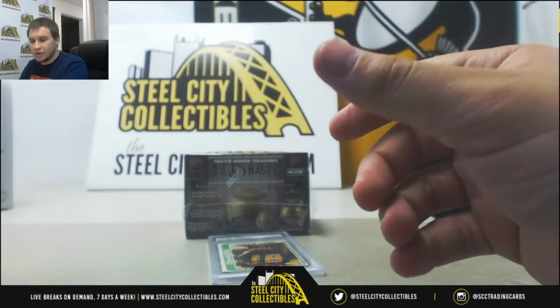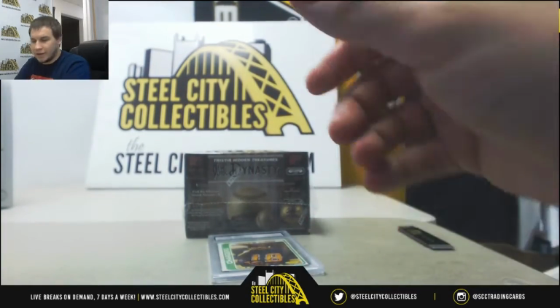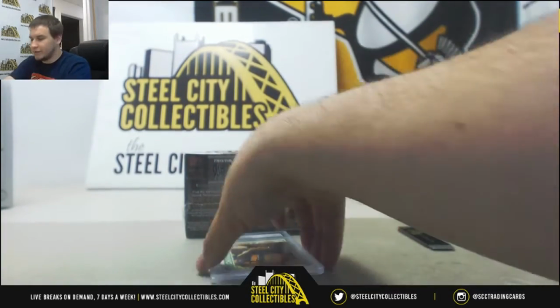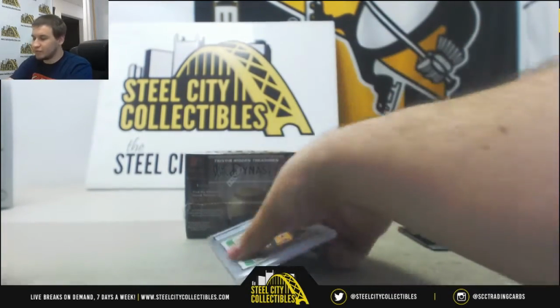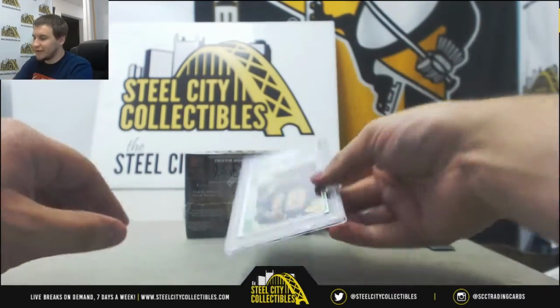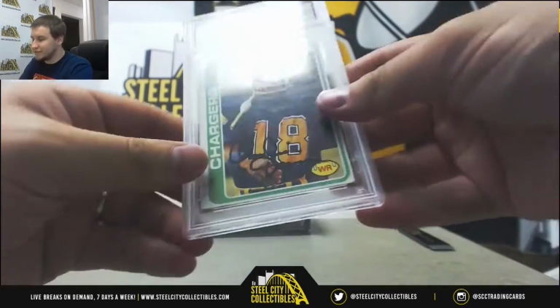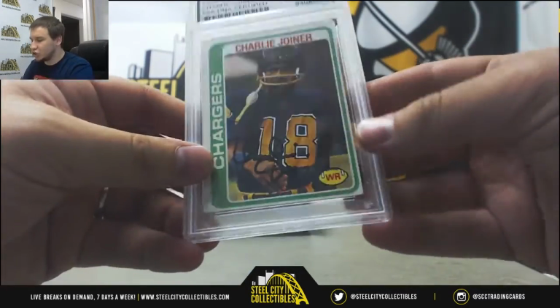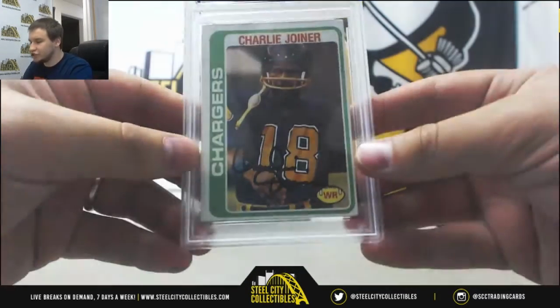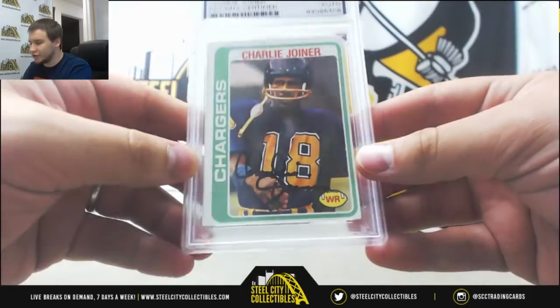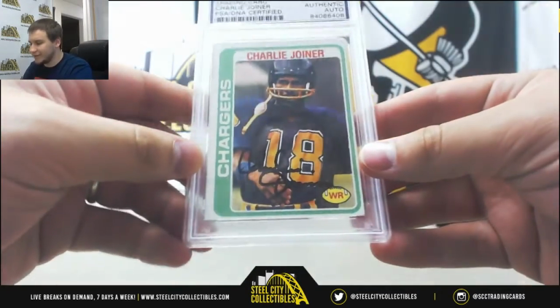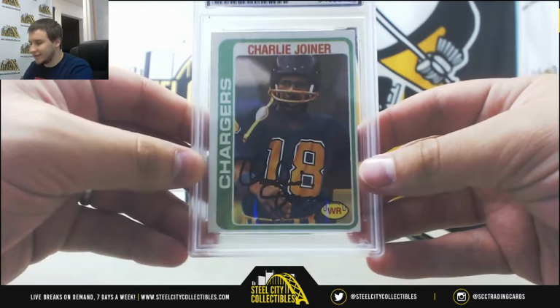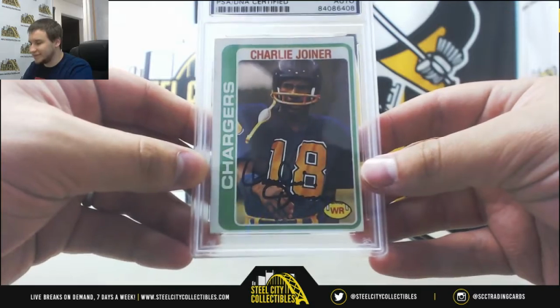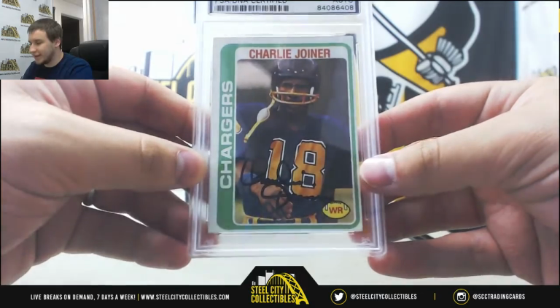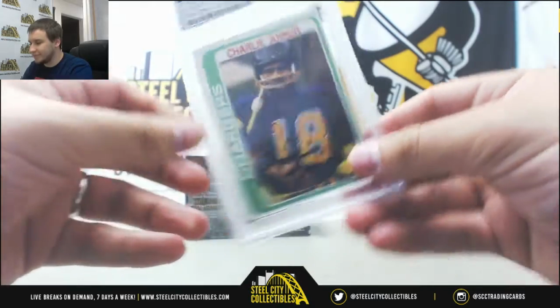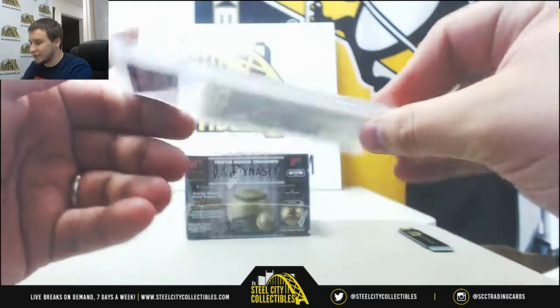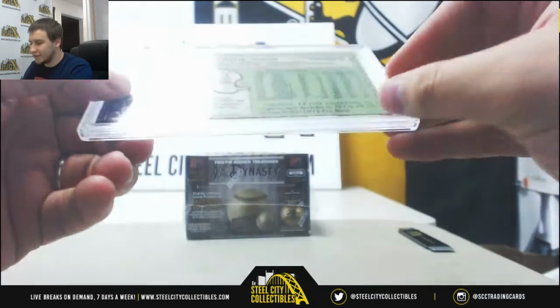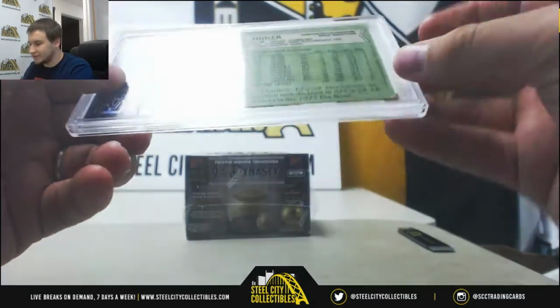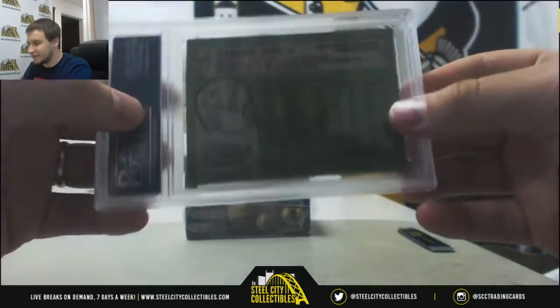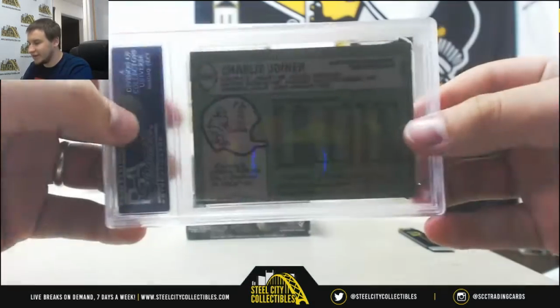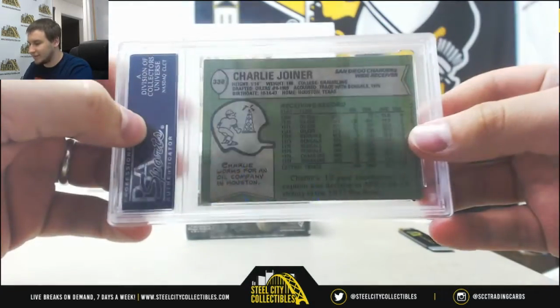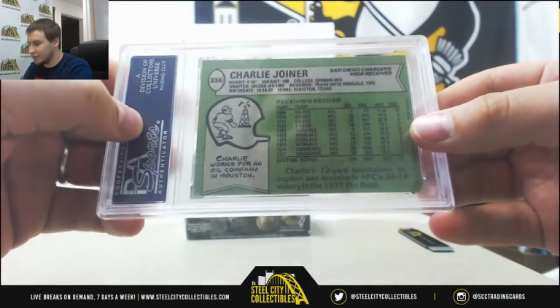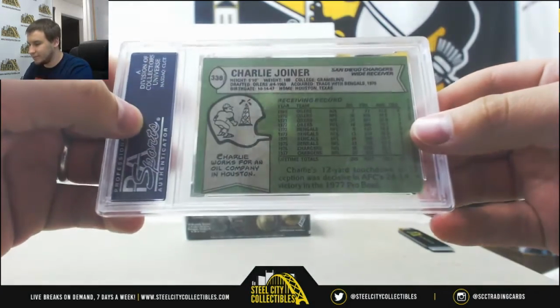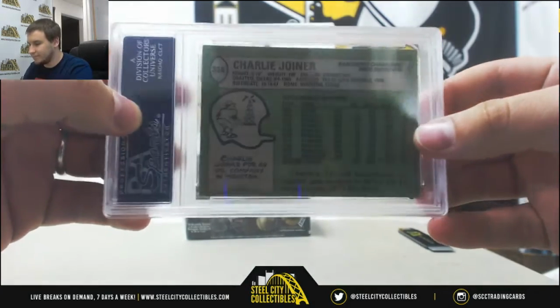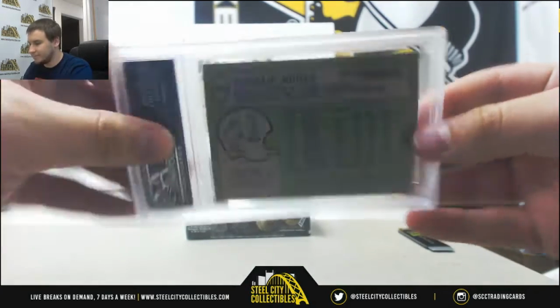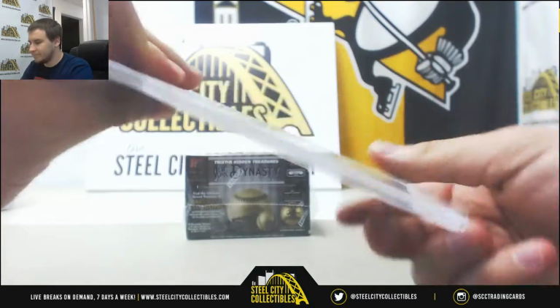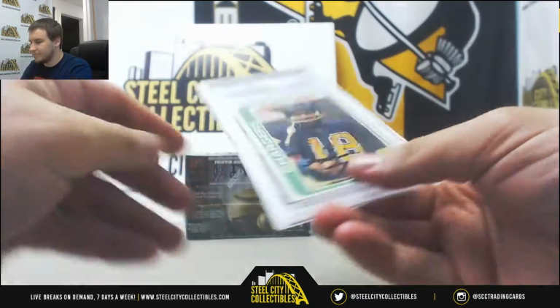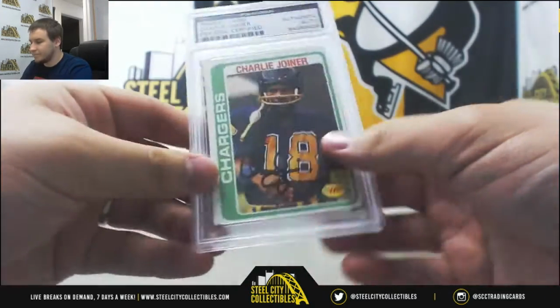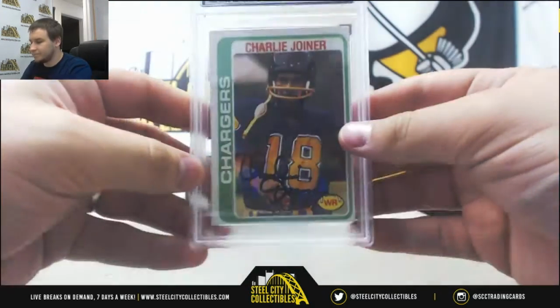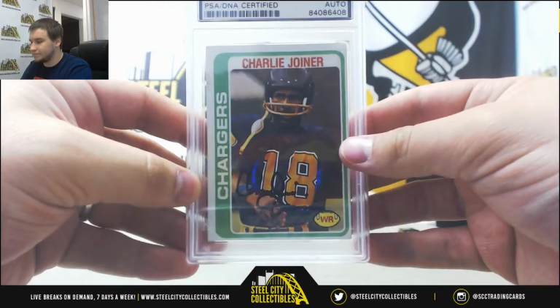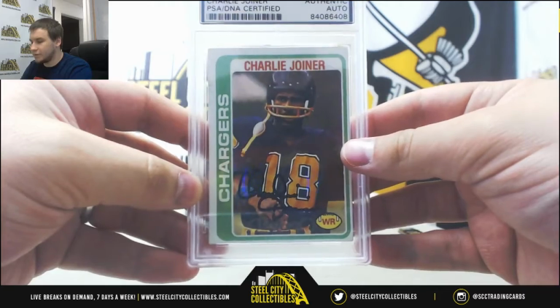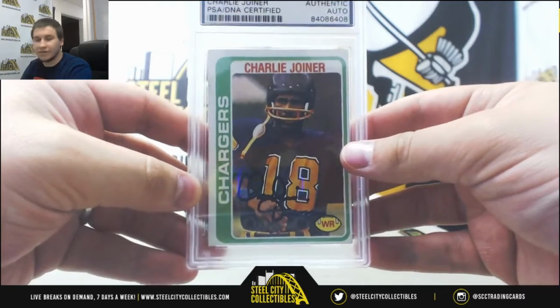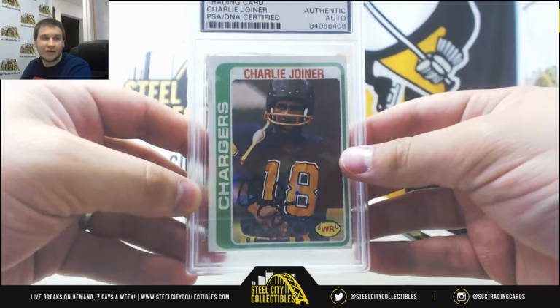And number 3 is going to be Charlie Joyner, PSA DNA, and that is on a '78 Topps as well — Authentic Autograph.